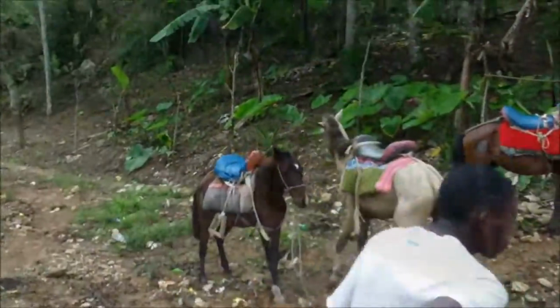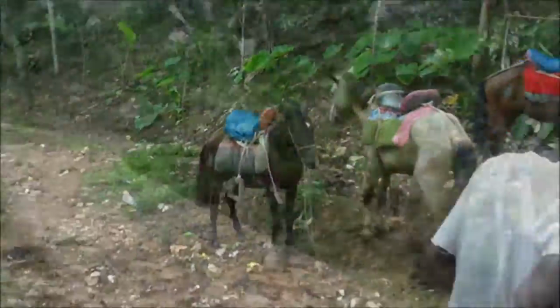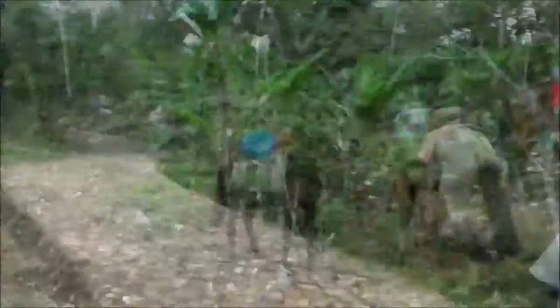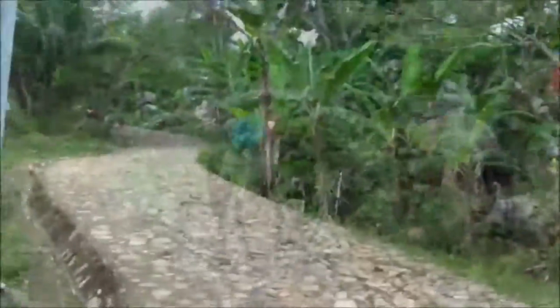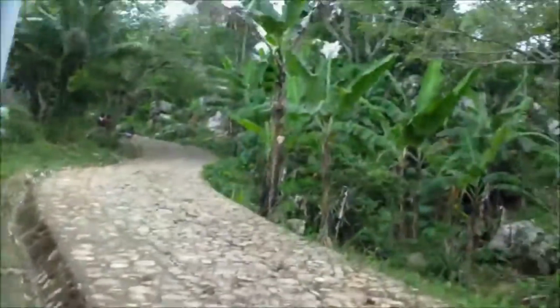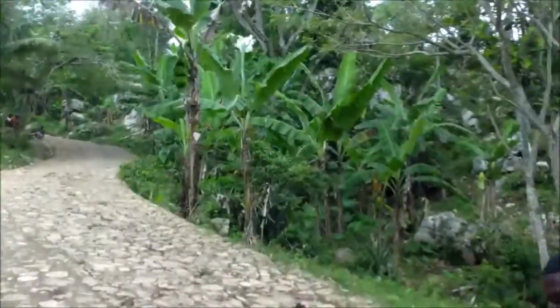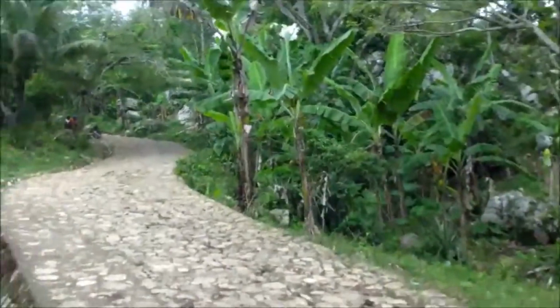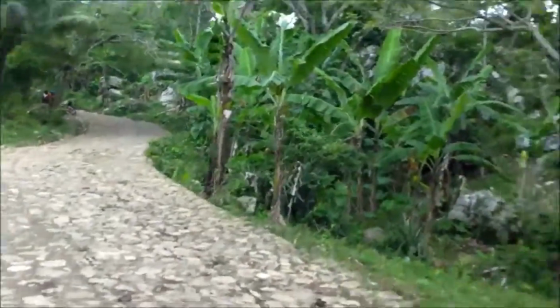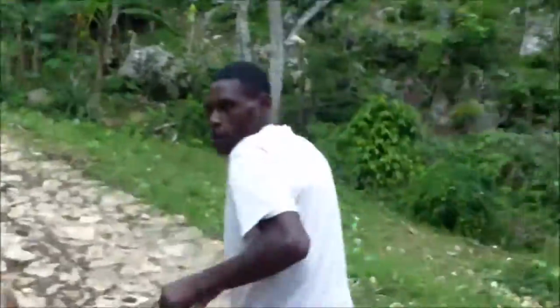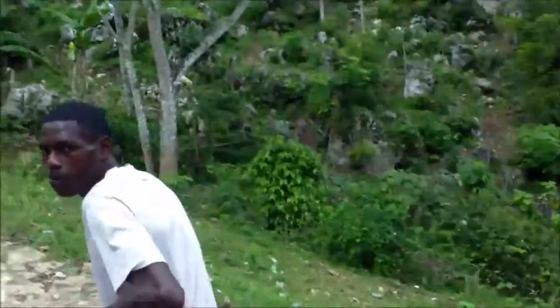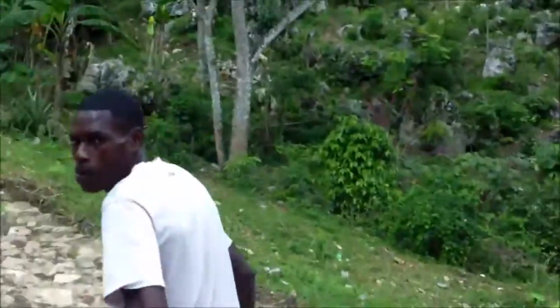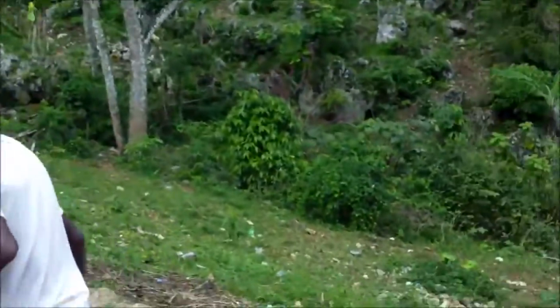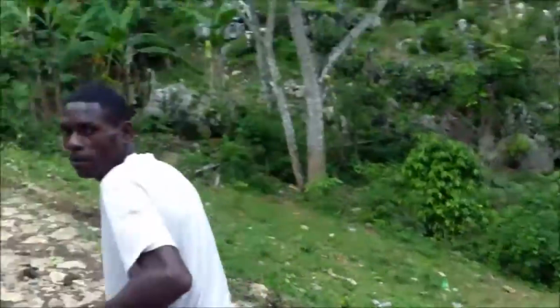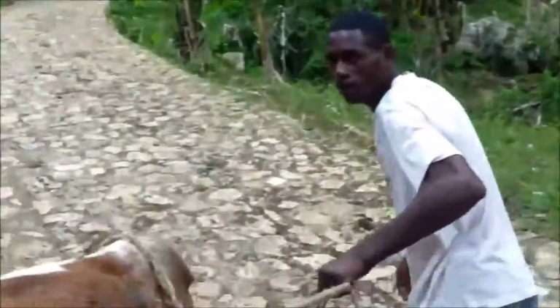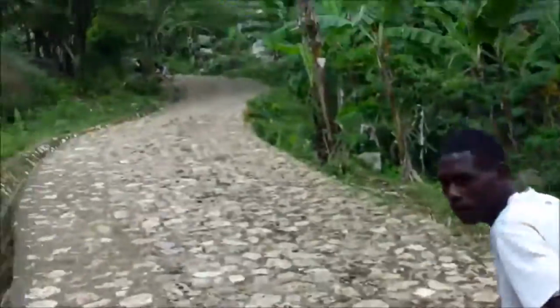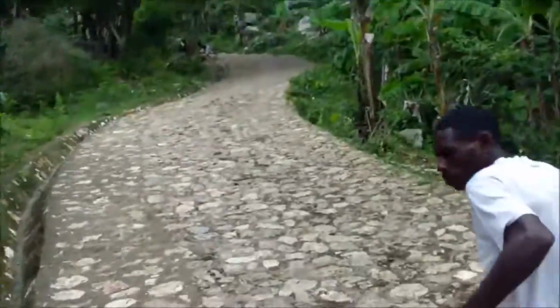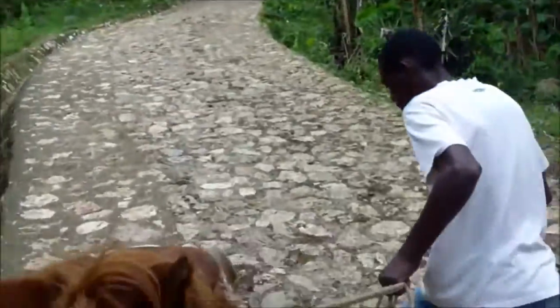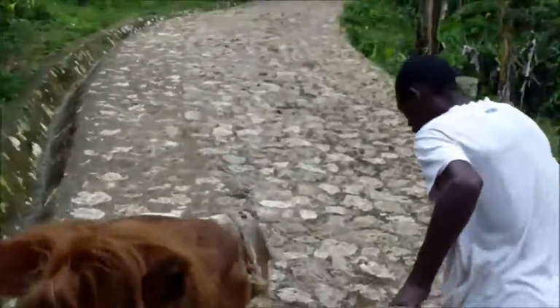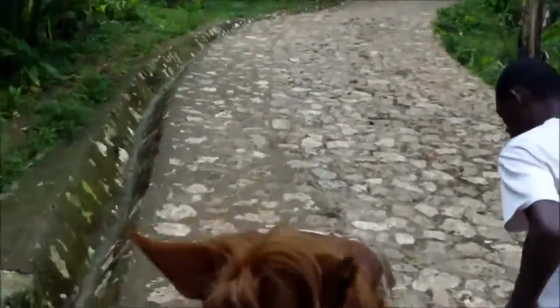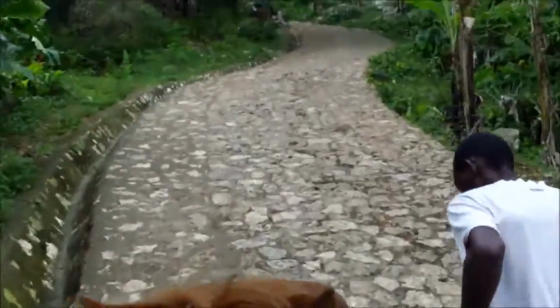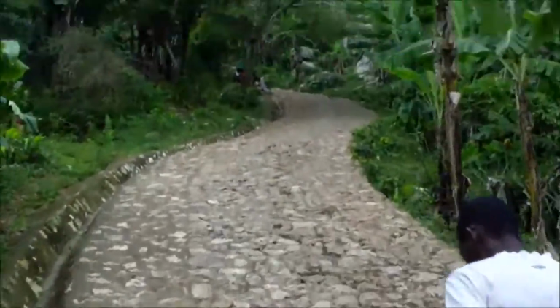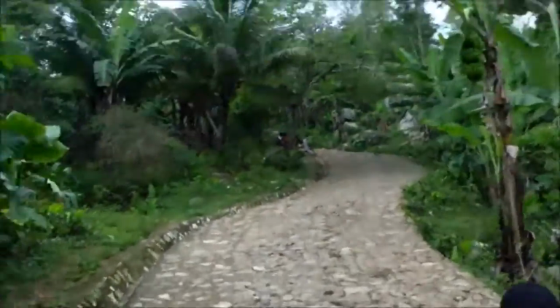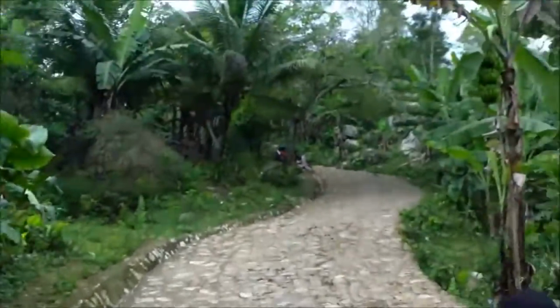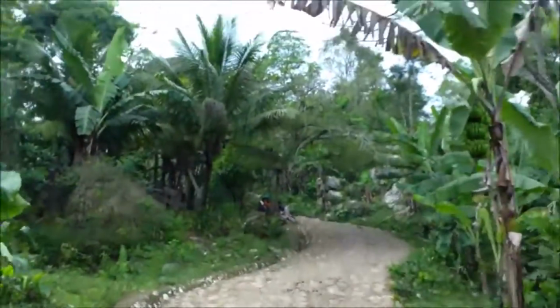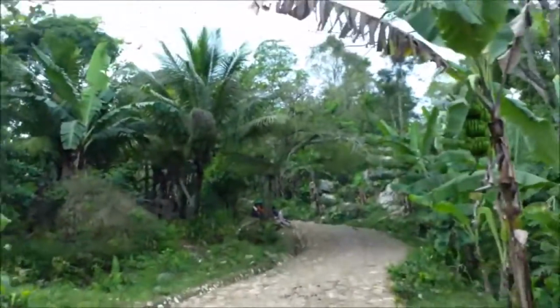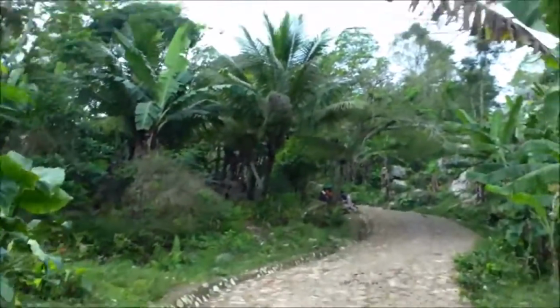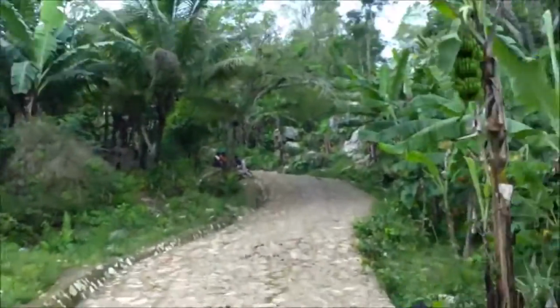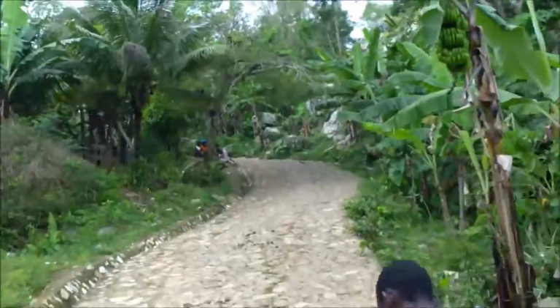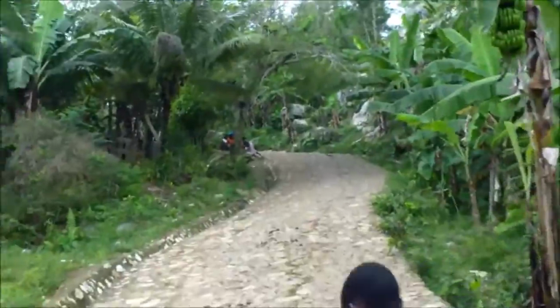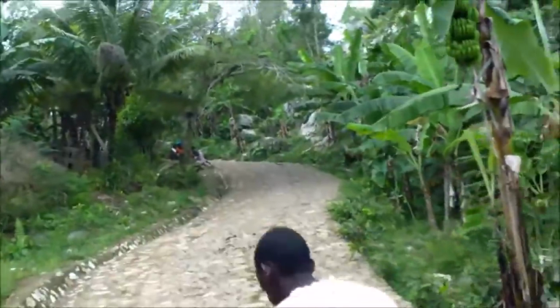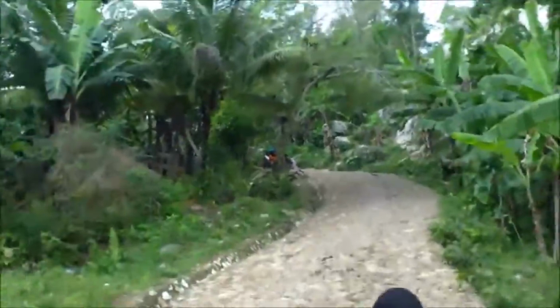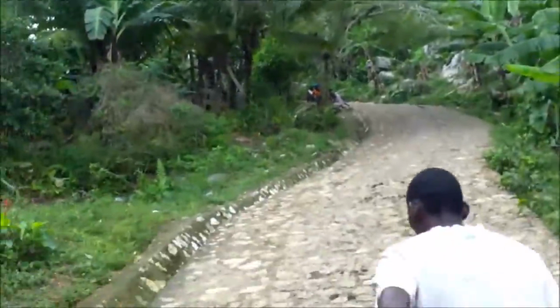I'm taking a horse ride — the fastest way up to the Citadel. Otherwise, it's a 45-minute walk.